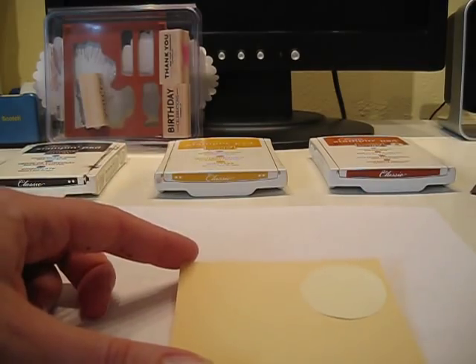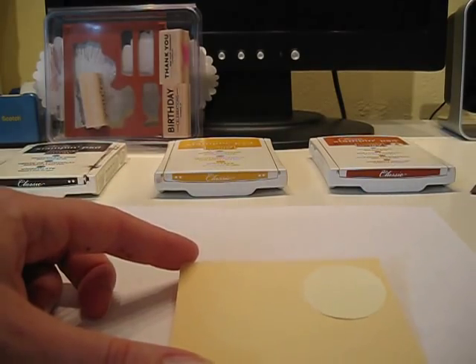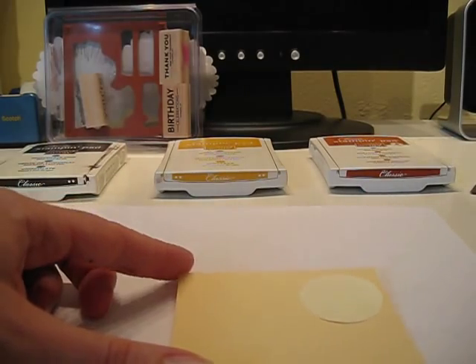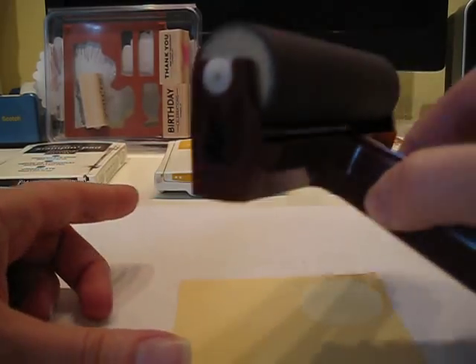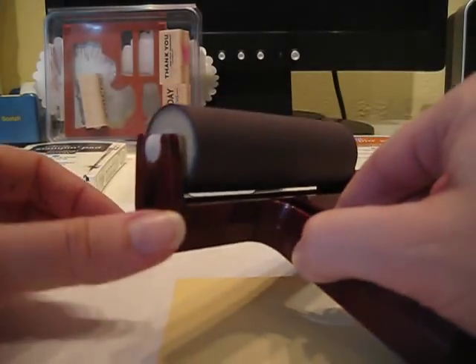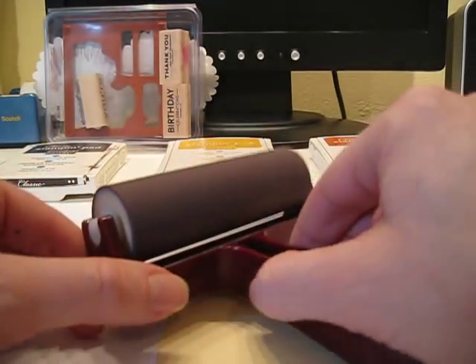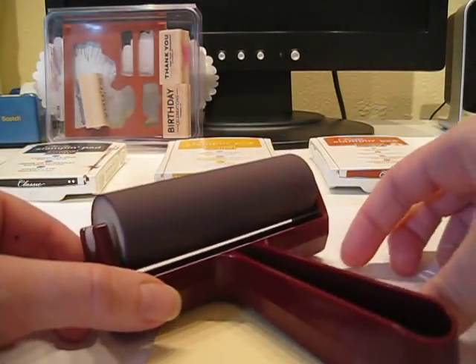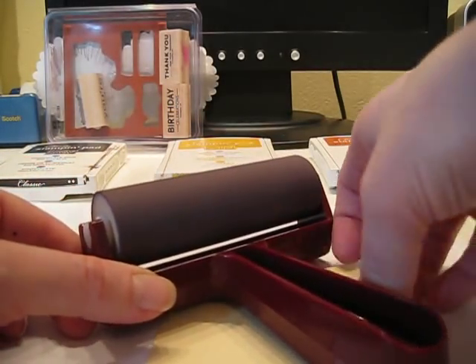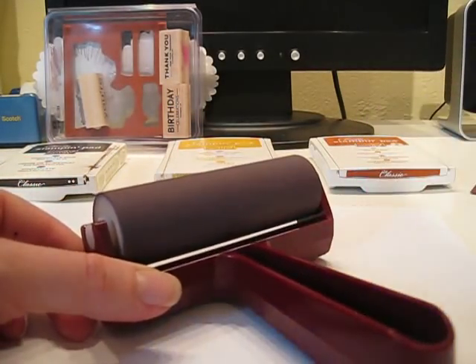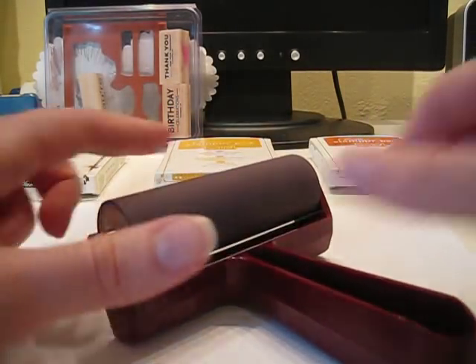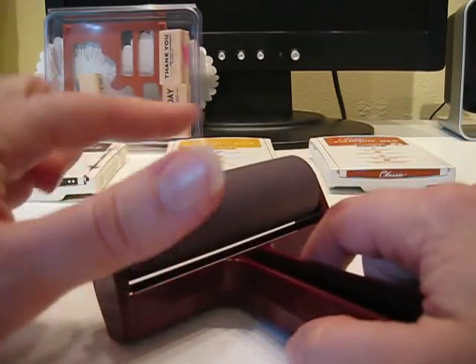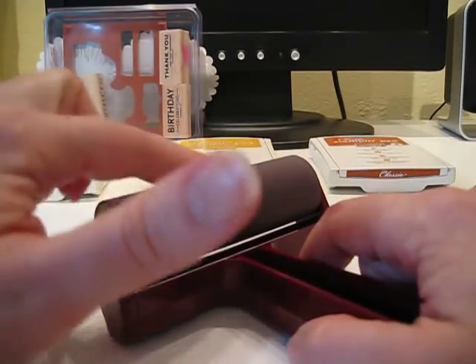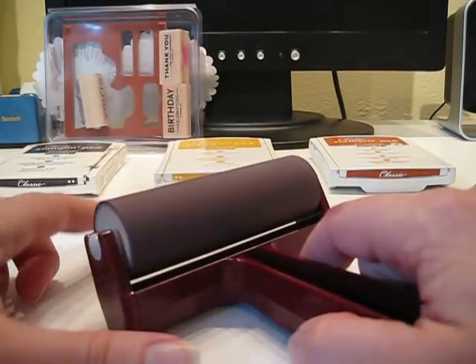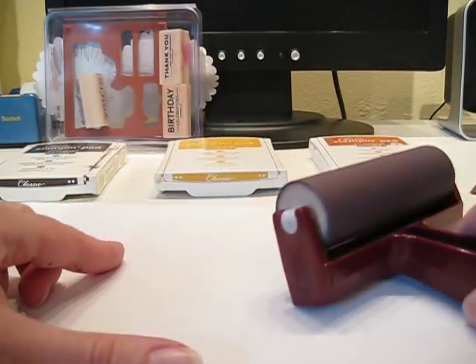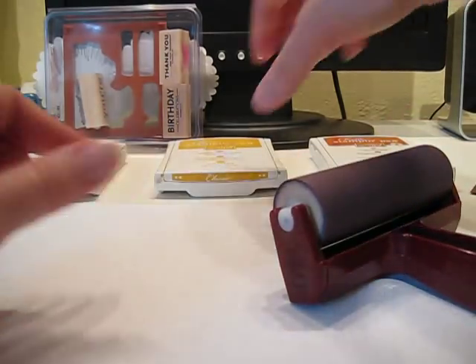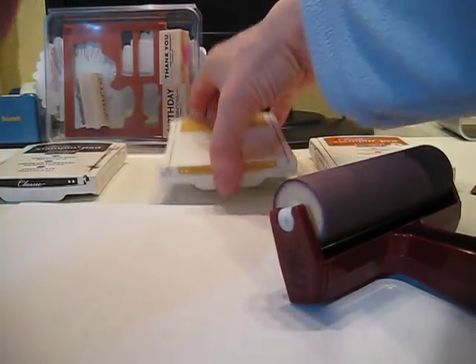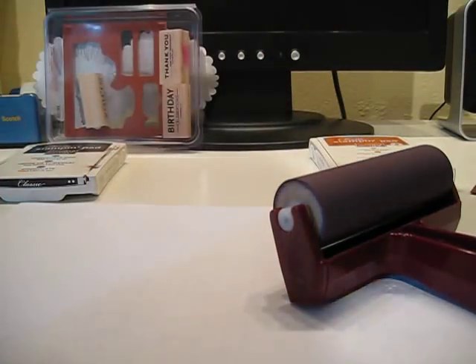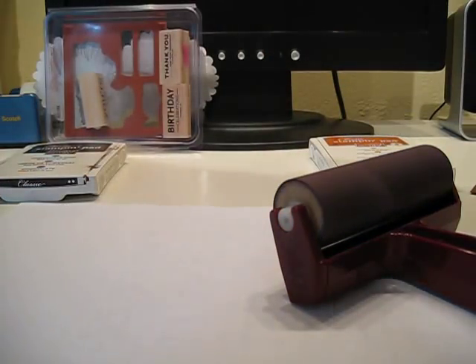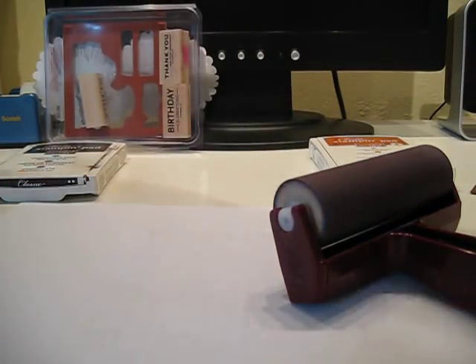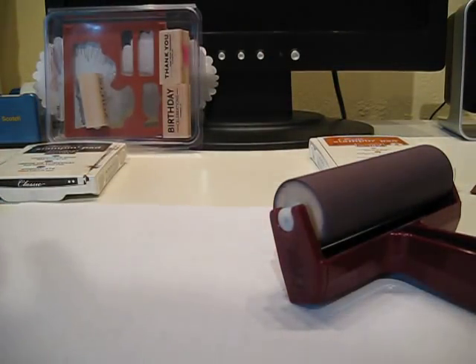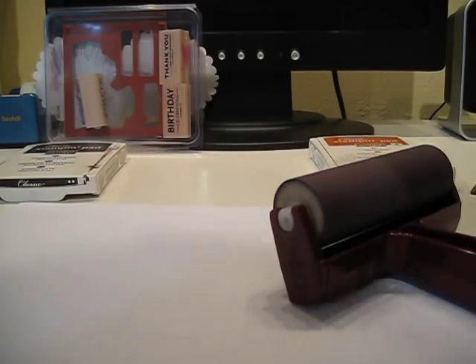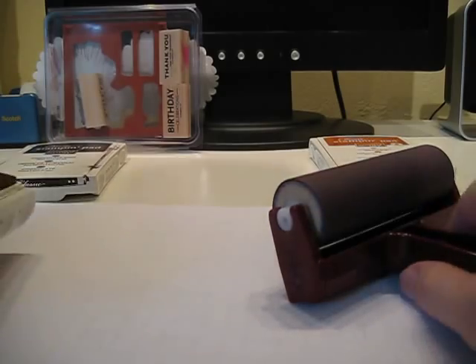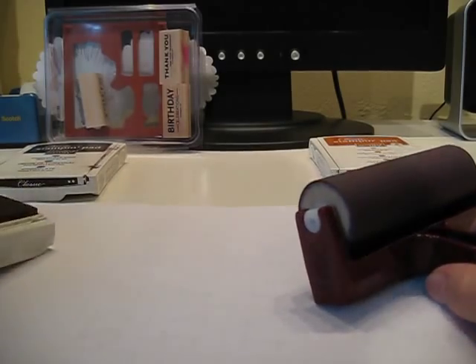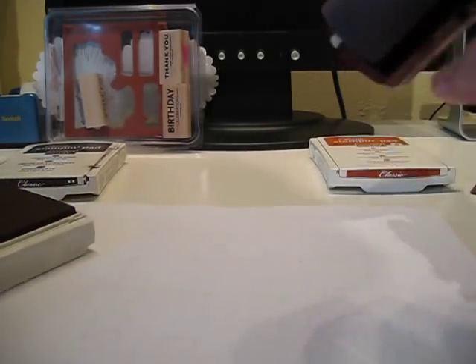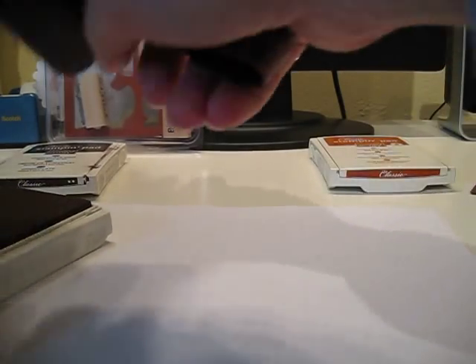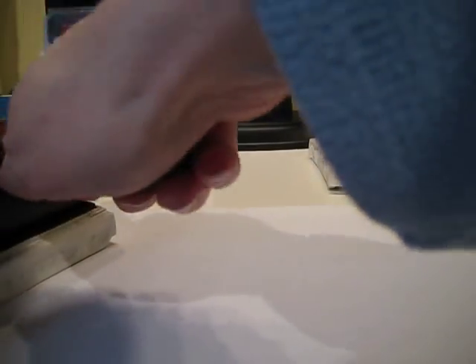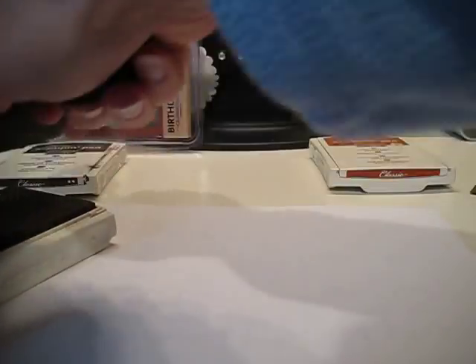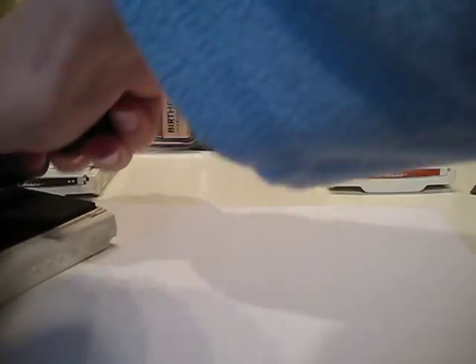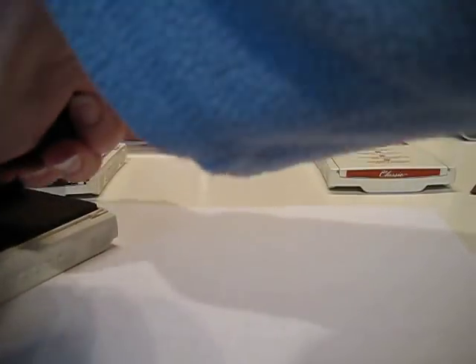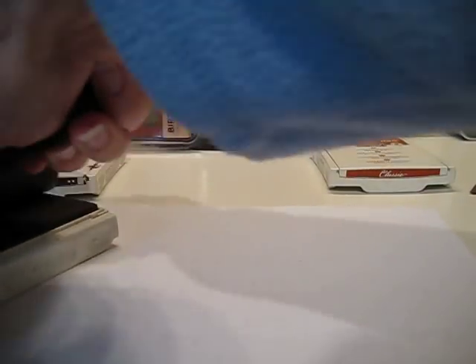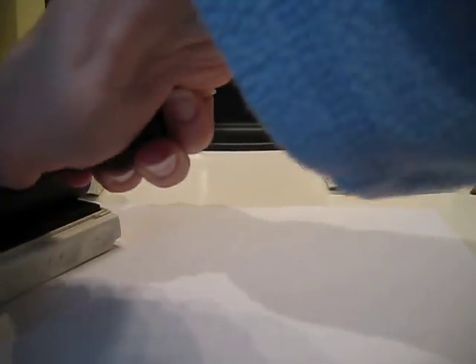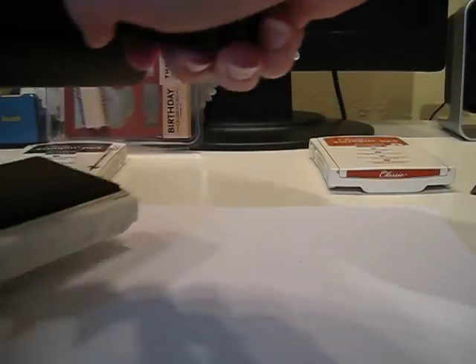Now I'm going to use my brayer. This is the high-density plastic one, so the ink won't stay on there permanently, but it gives a nice, even effect when you apply it to the paper.